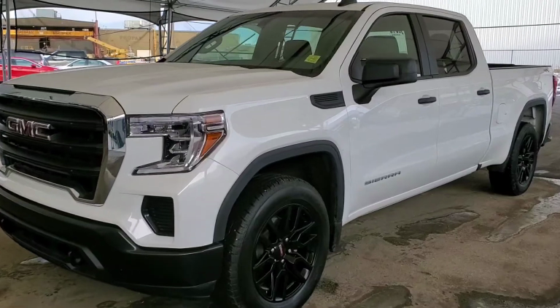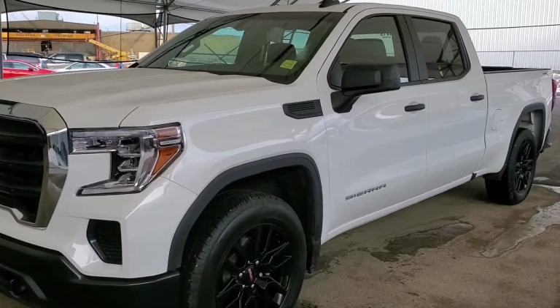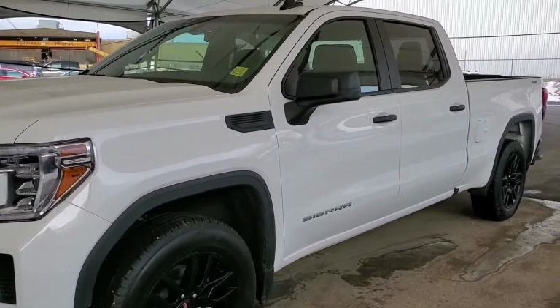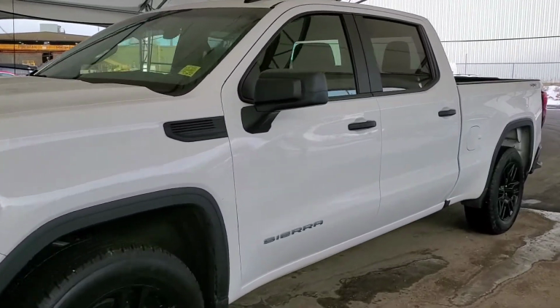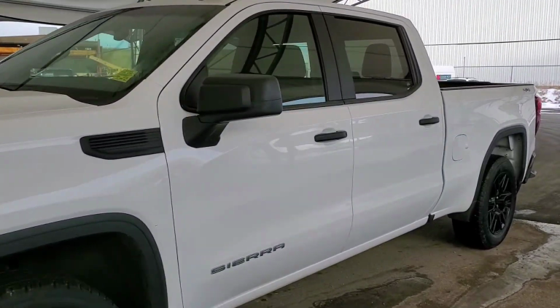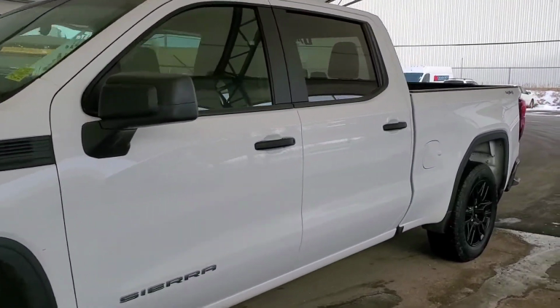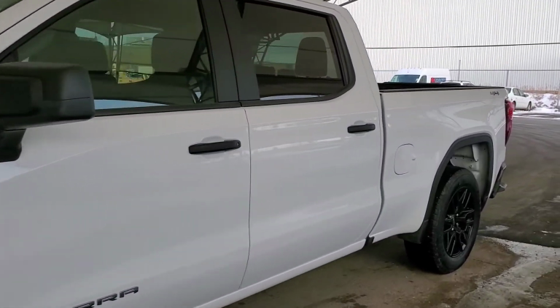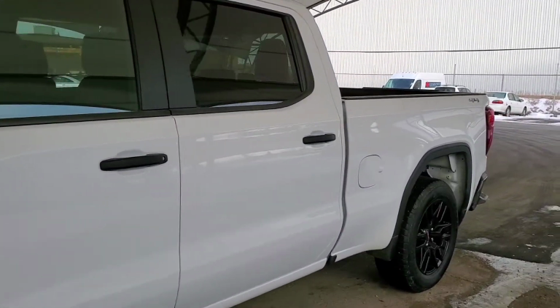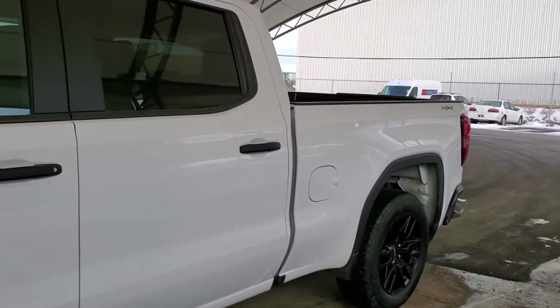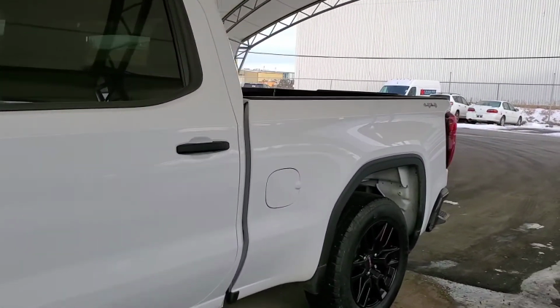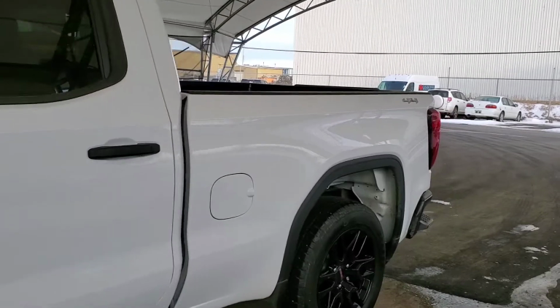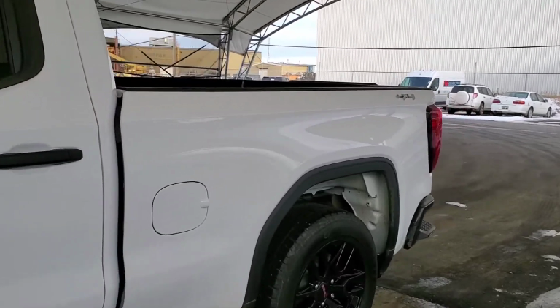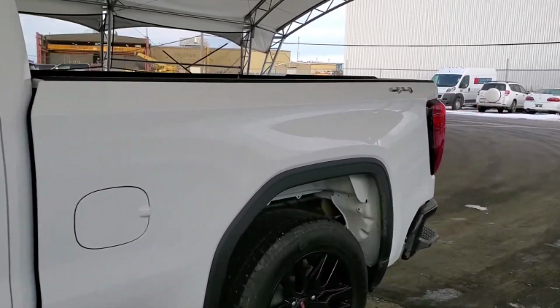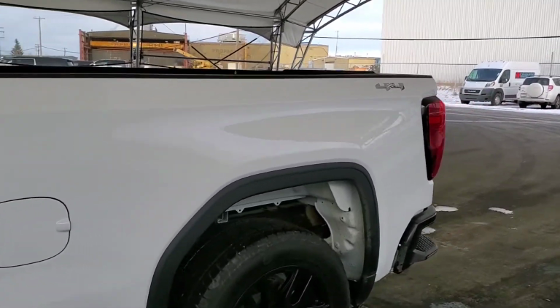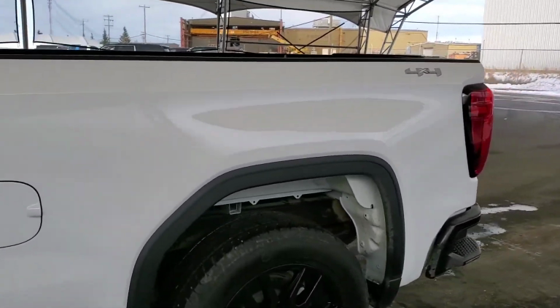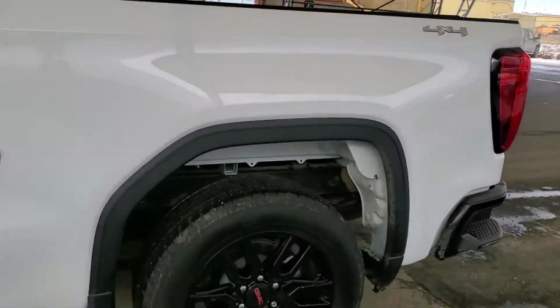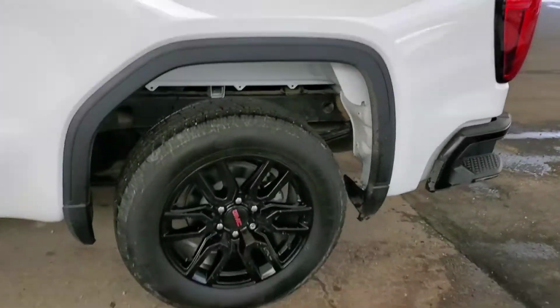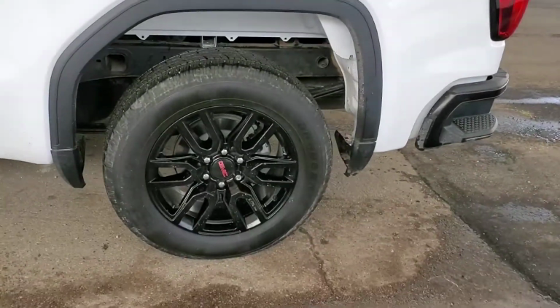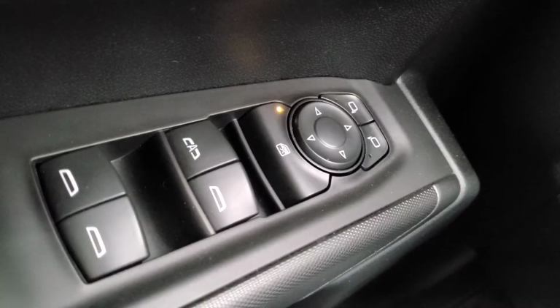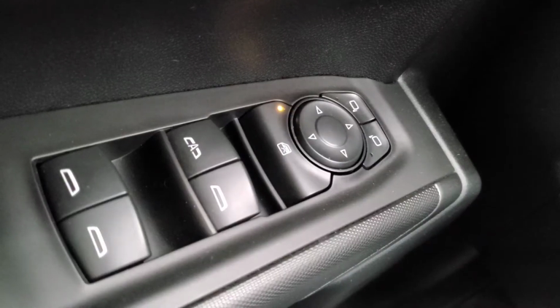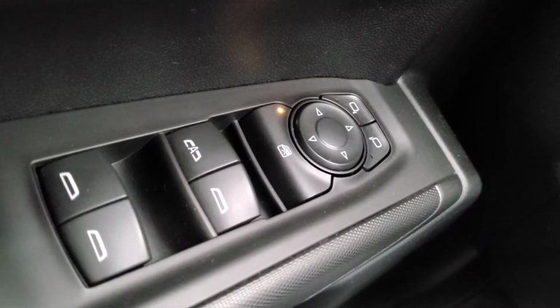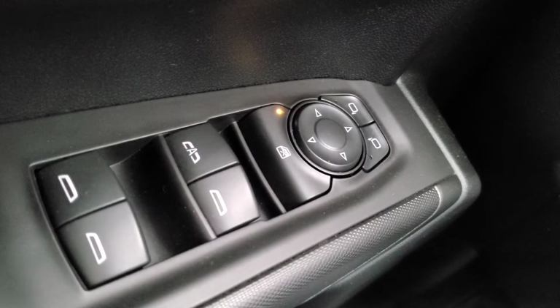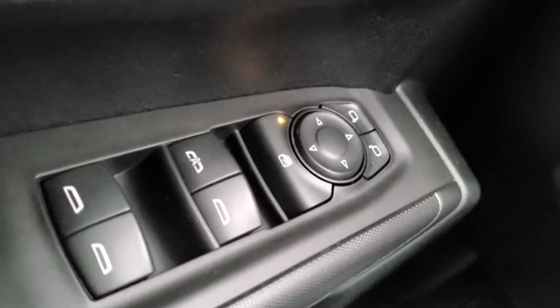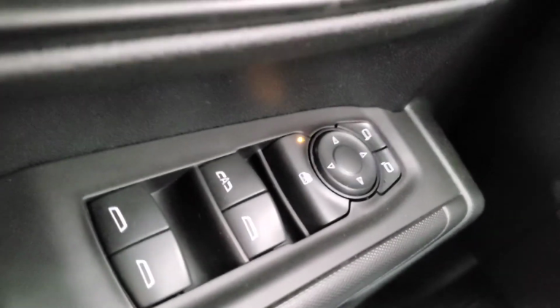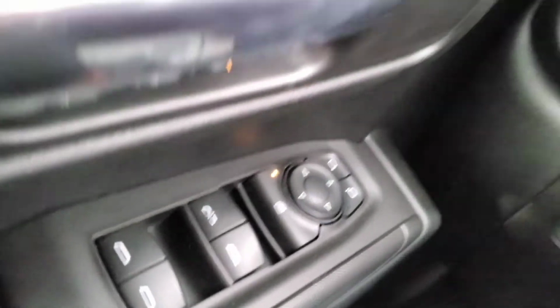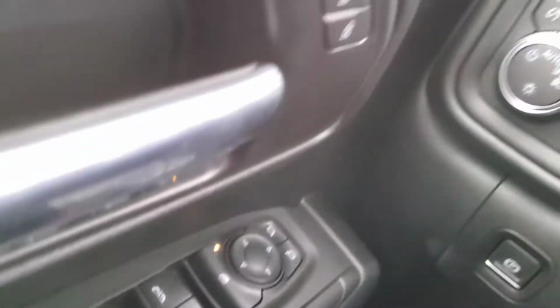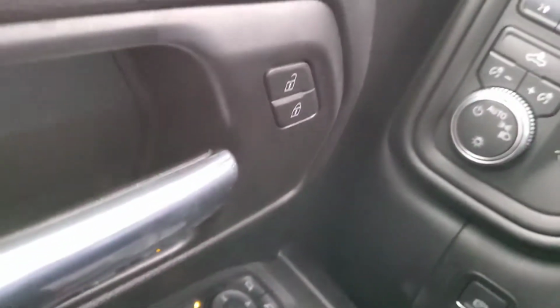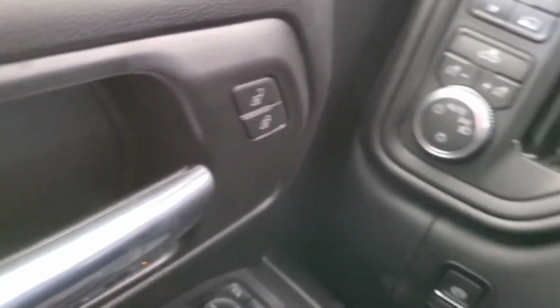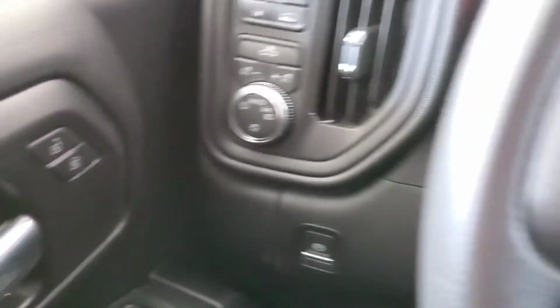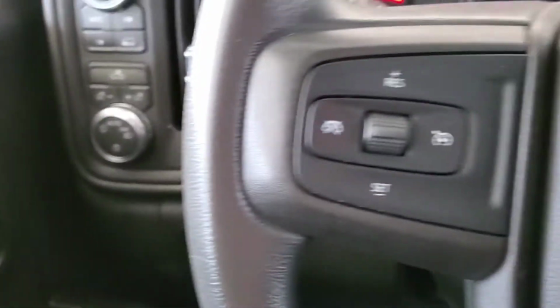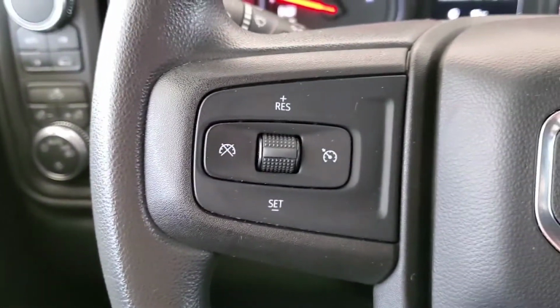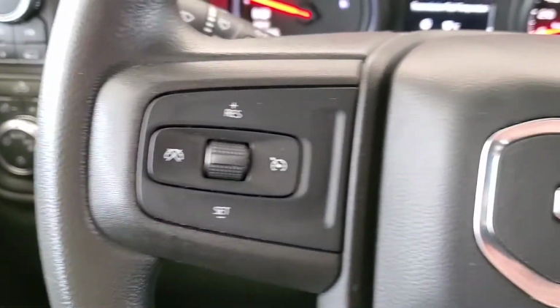Welcome to Davis Chevrolet. This is a pre-owned 2020 GMC Sierra 1500 in white. Some features include power windows, mirrors, and door locks, and cruise control.